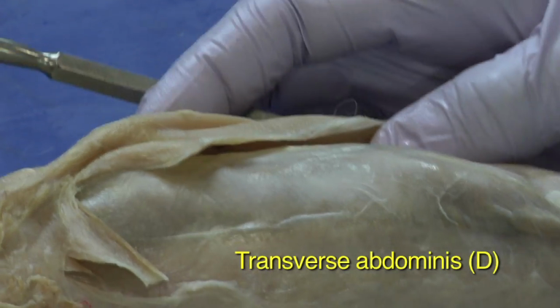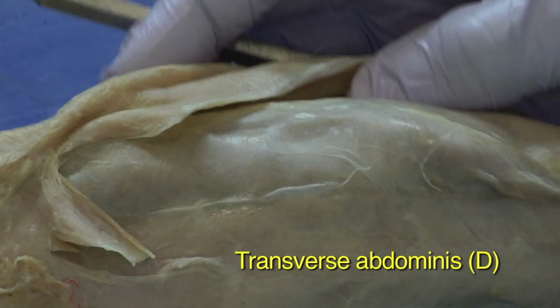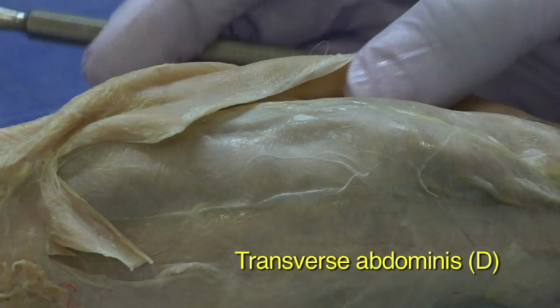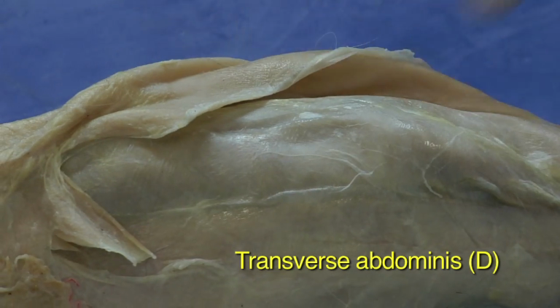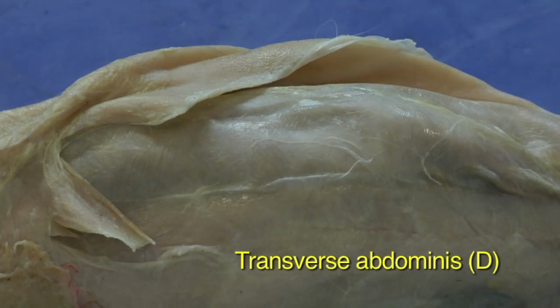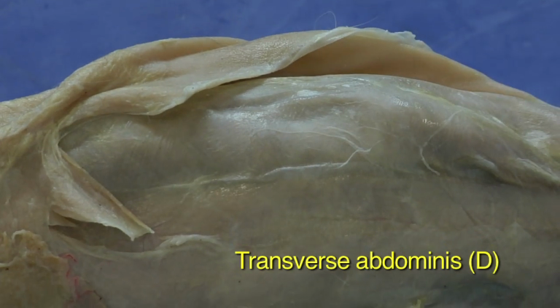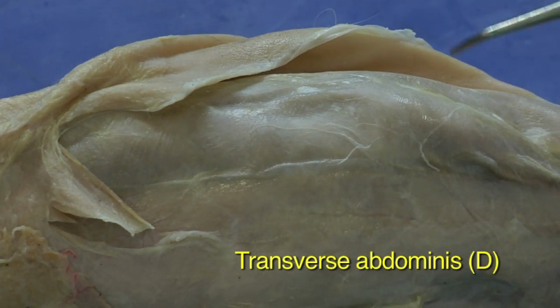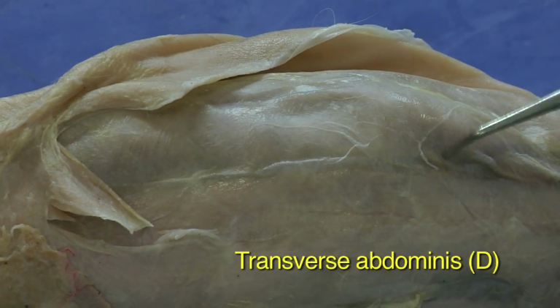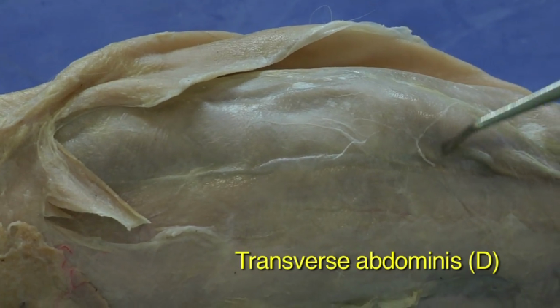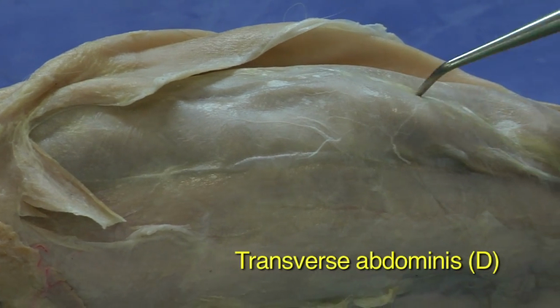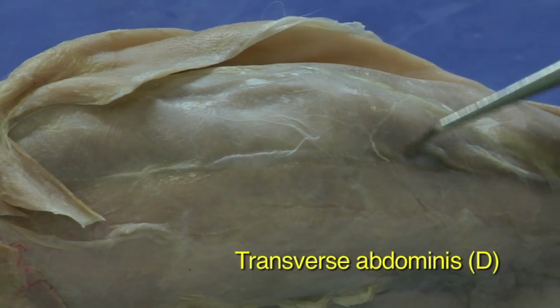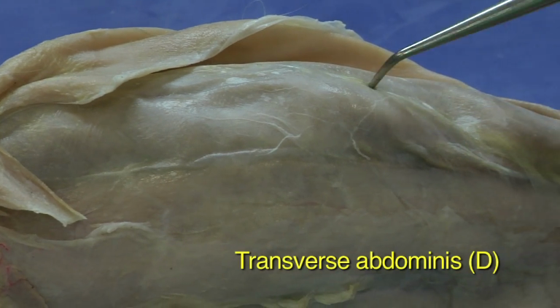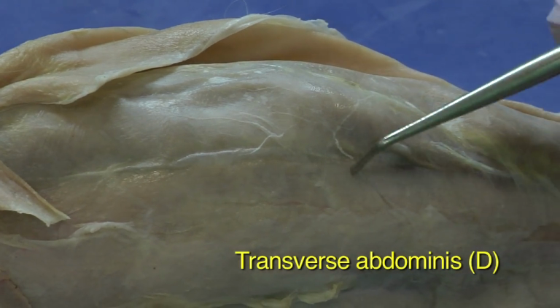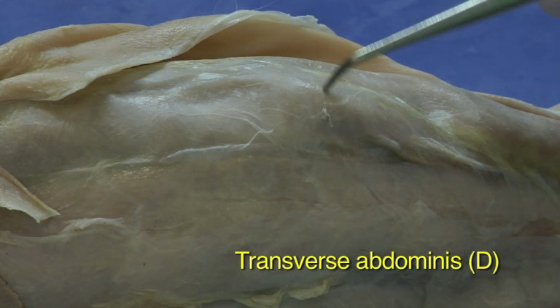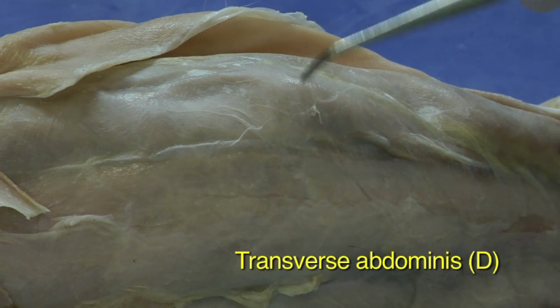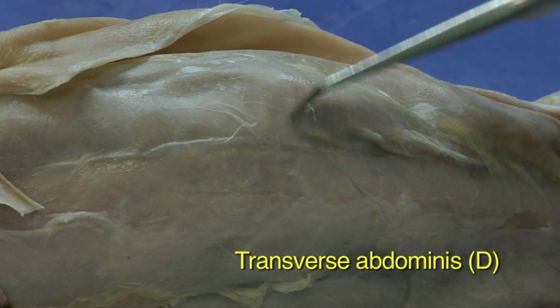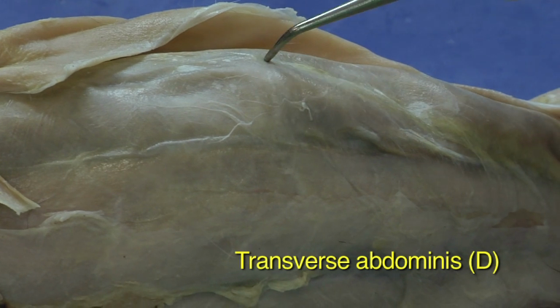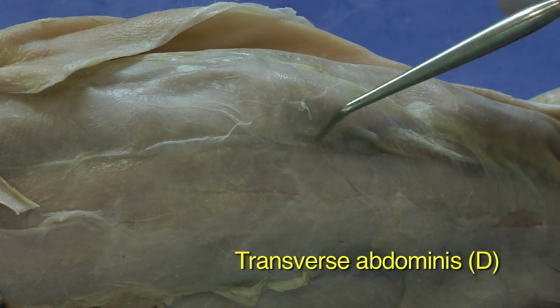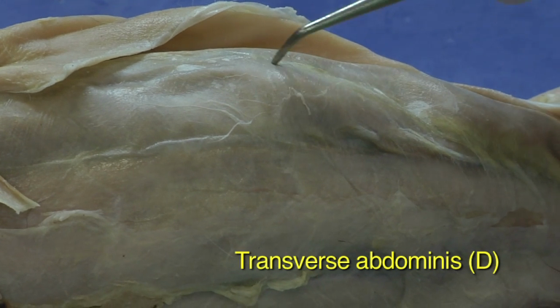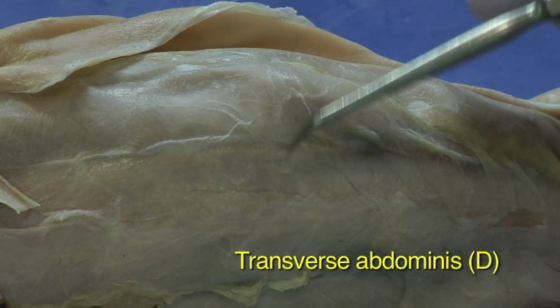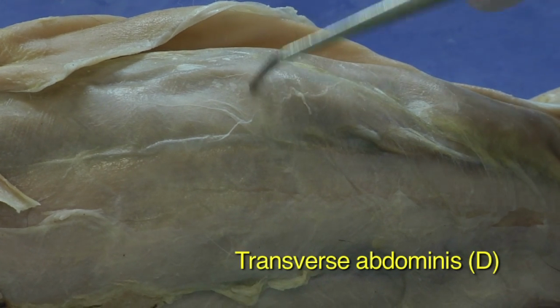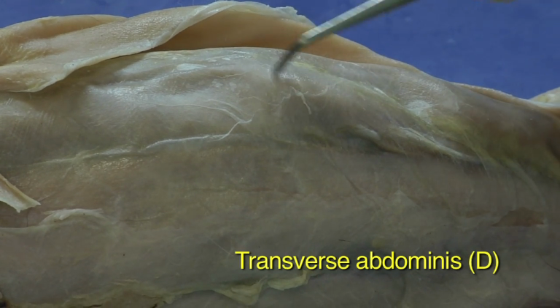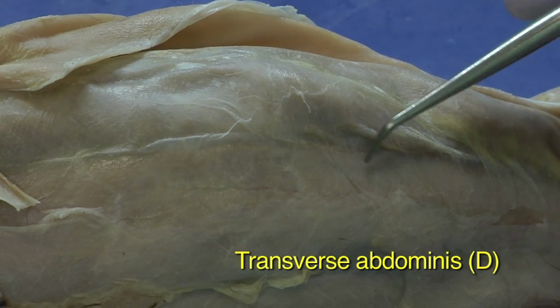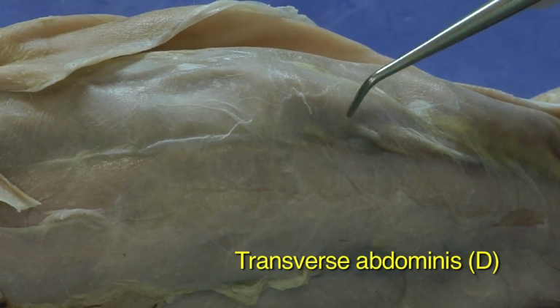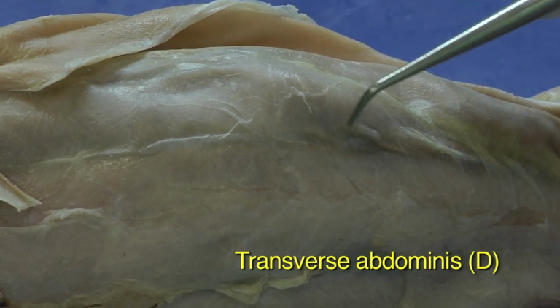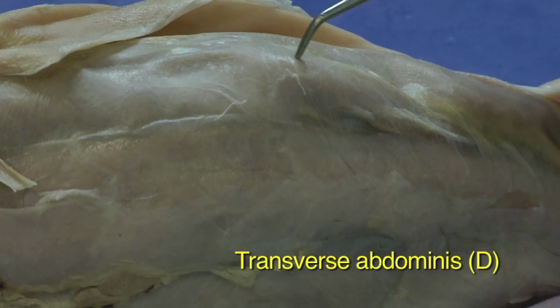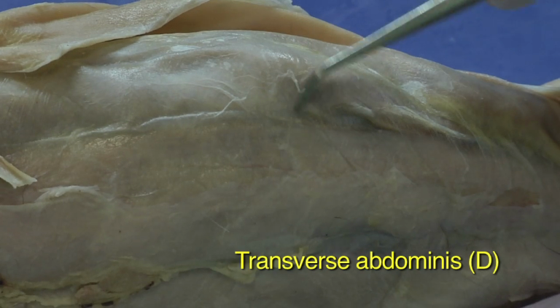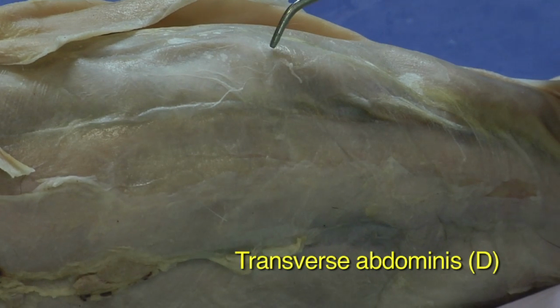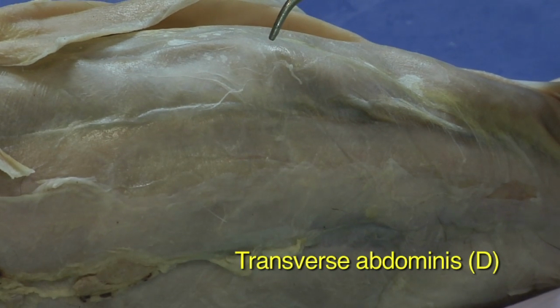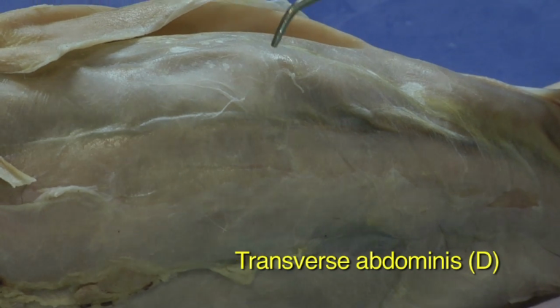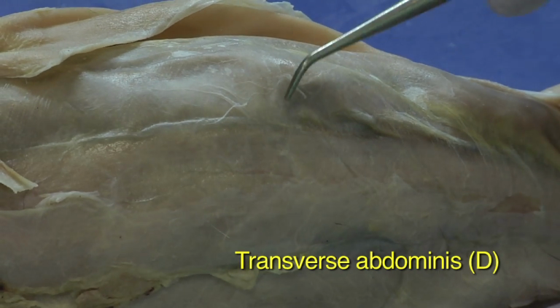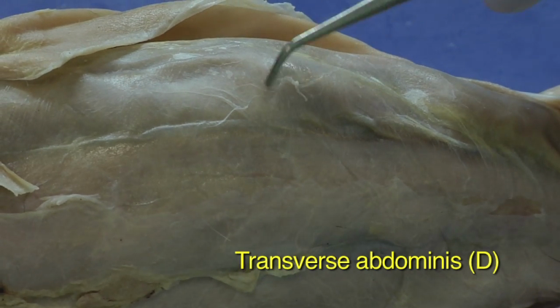If you see the stripe pattern there, that corresponds to the transverse abdominus.